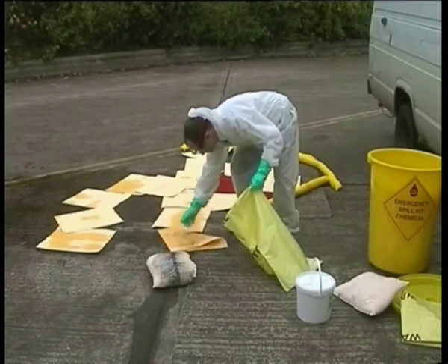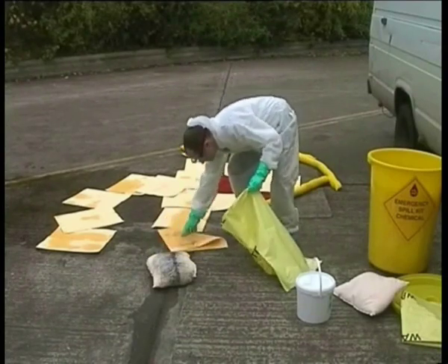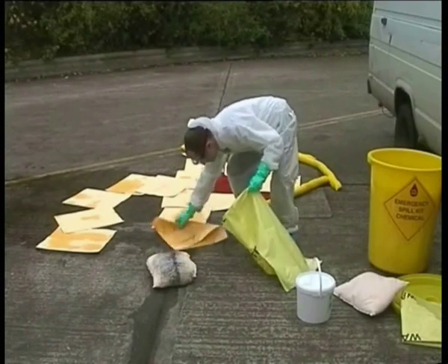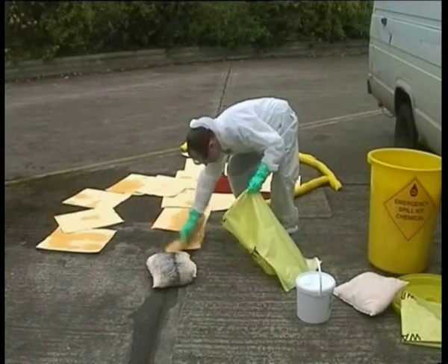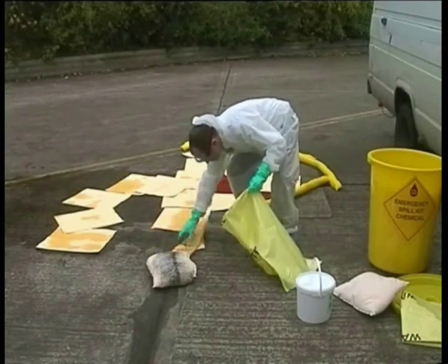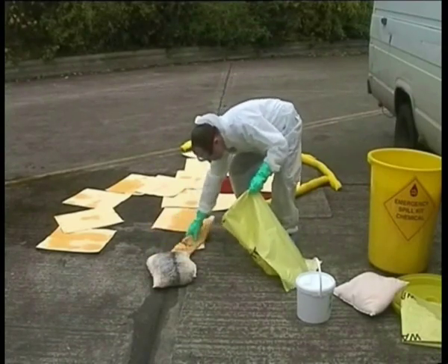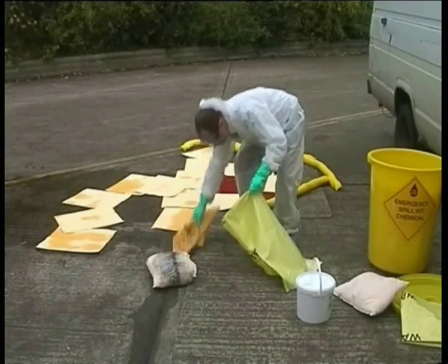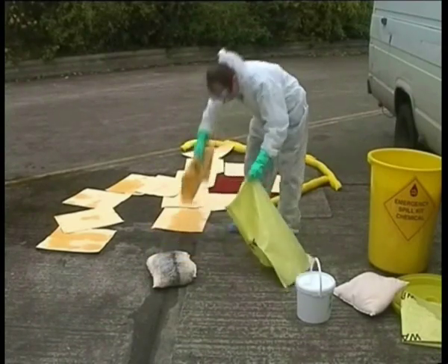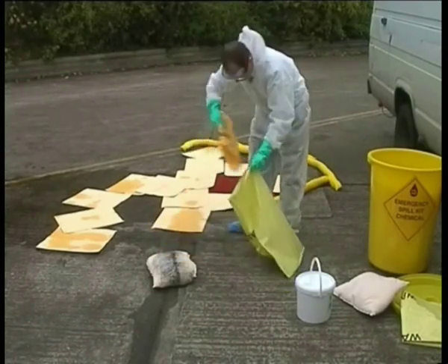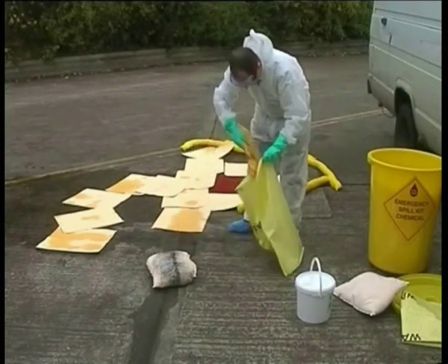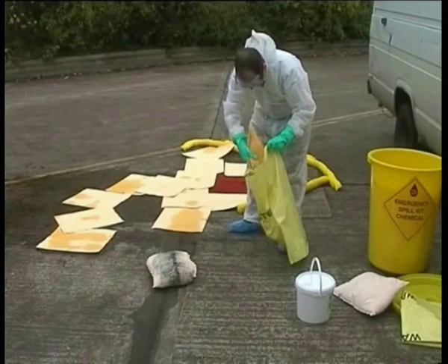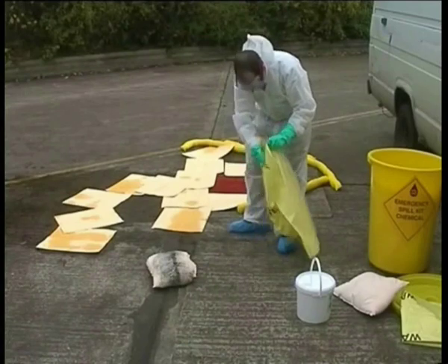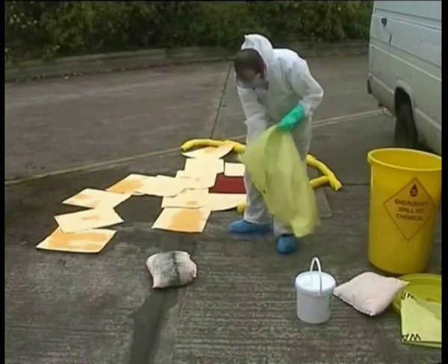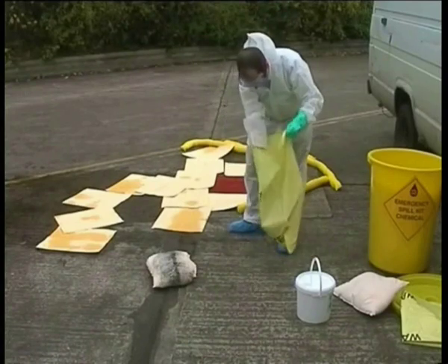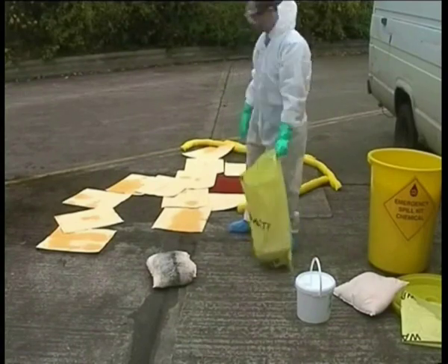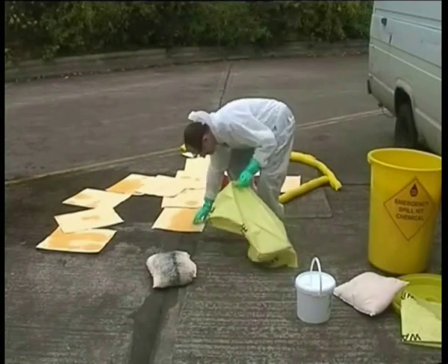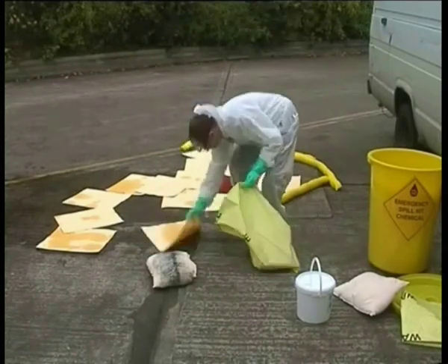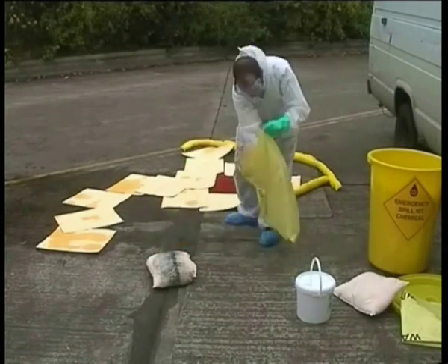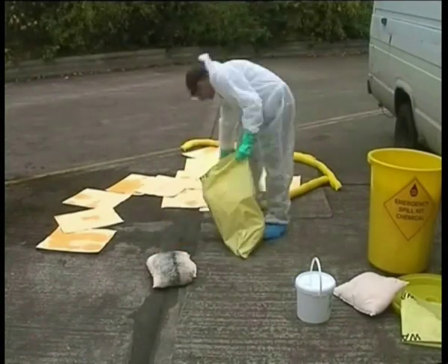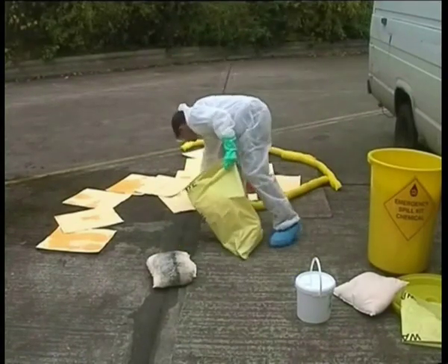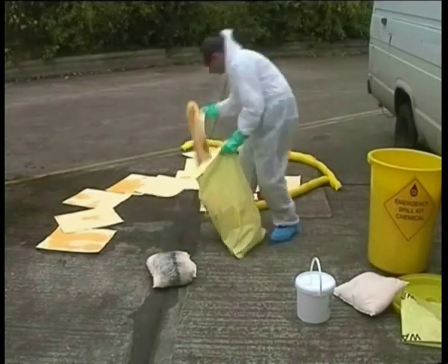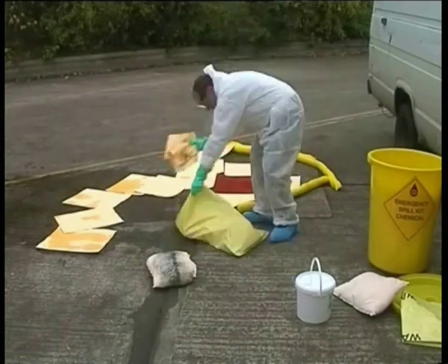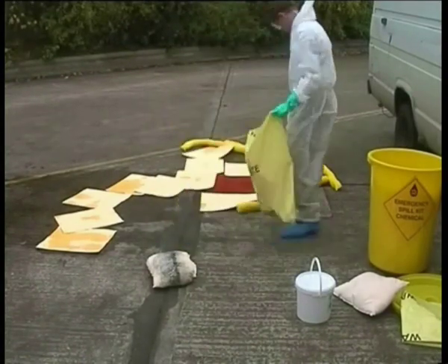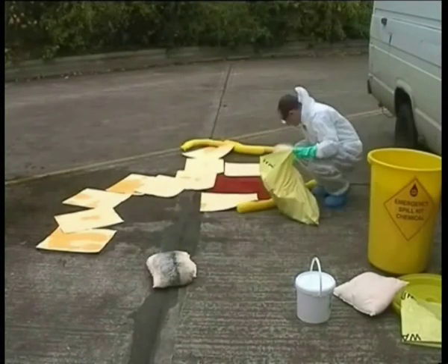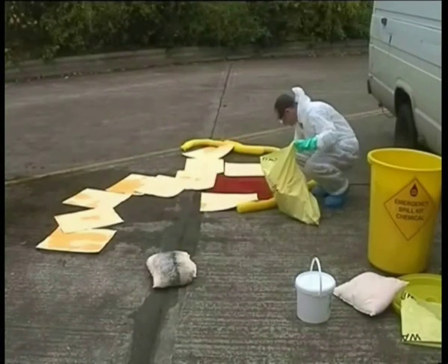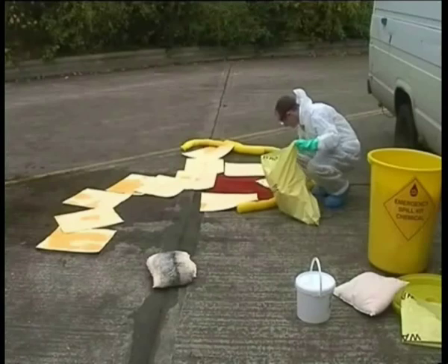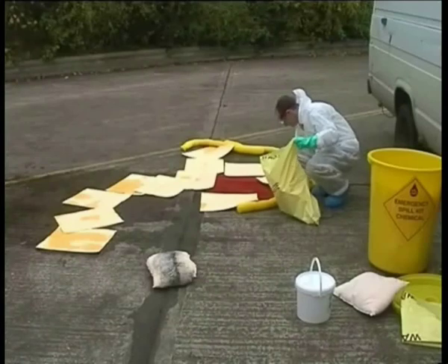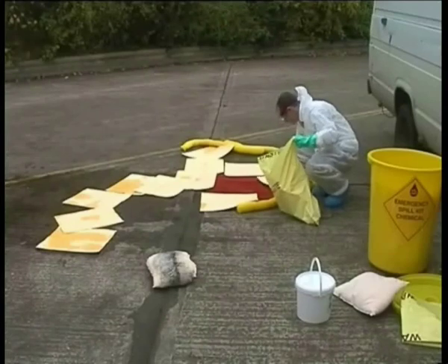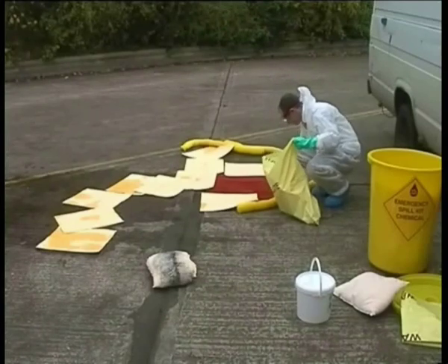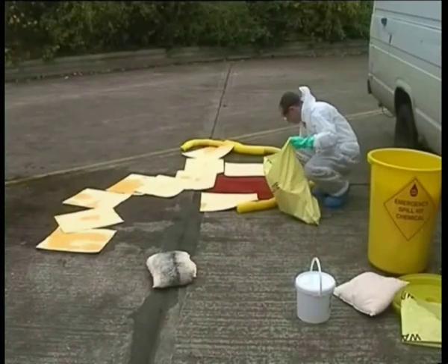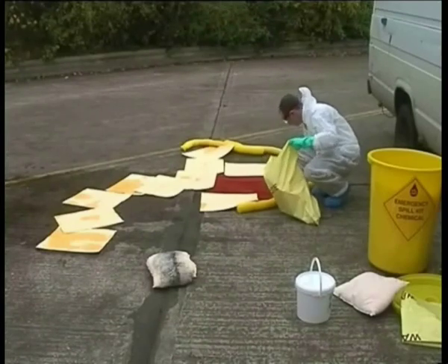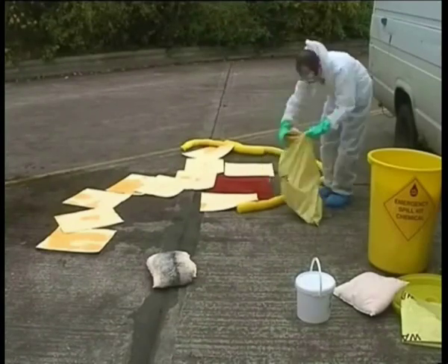This is vital for three reasons. Firstly, the used absorbent must be disposed of in the correct manner. It may well be special waste and should be dealt with correctly.